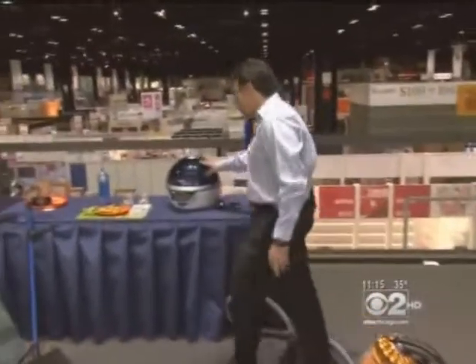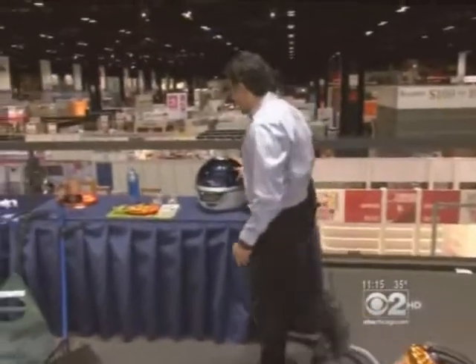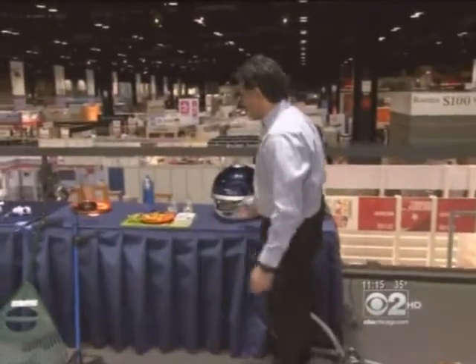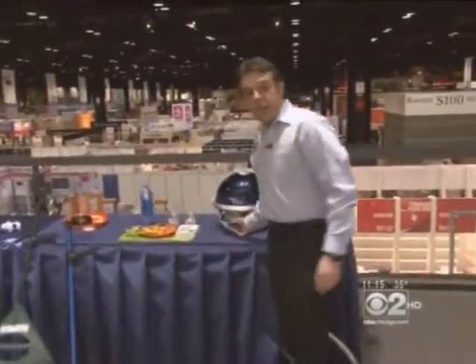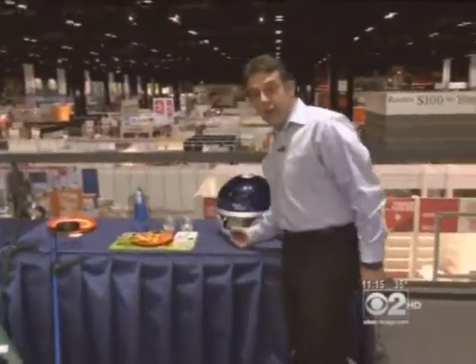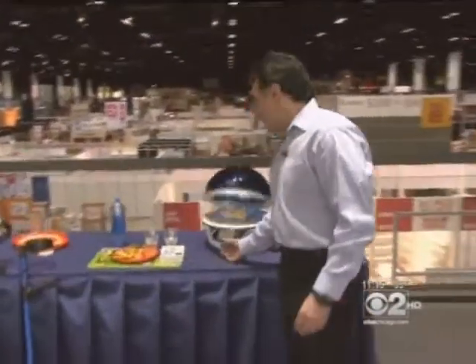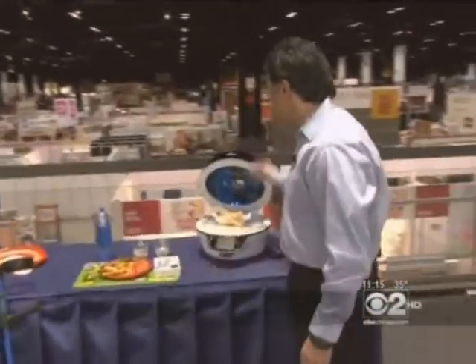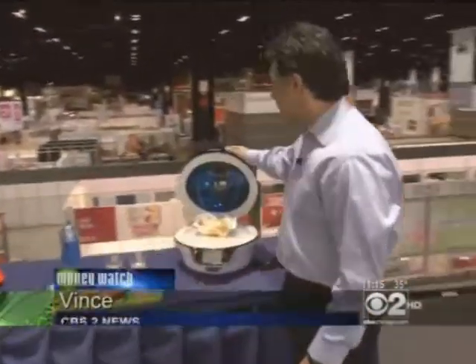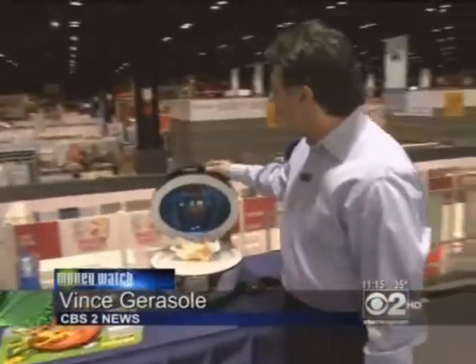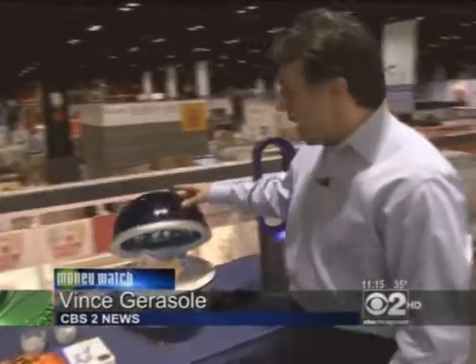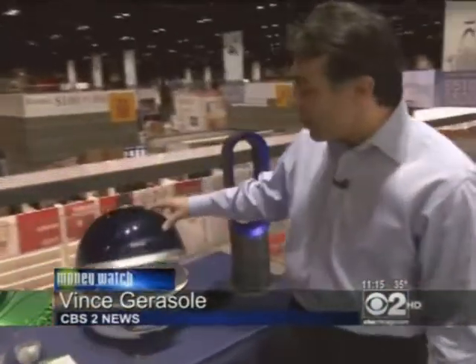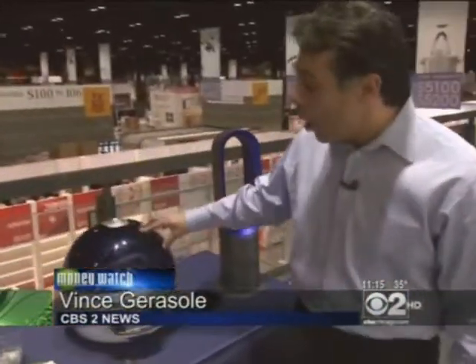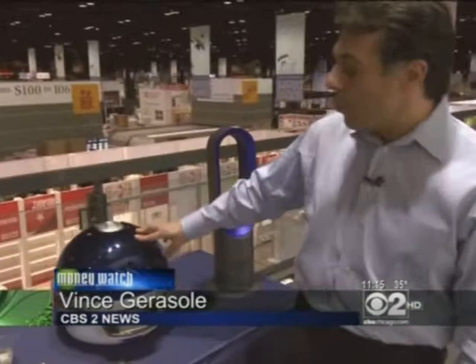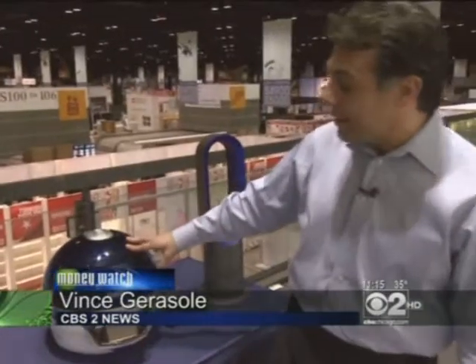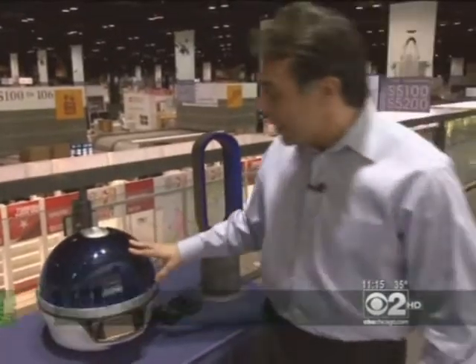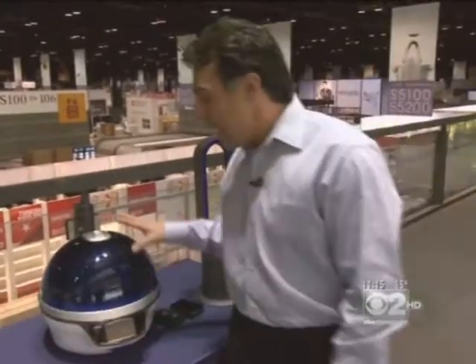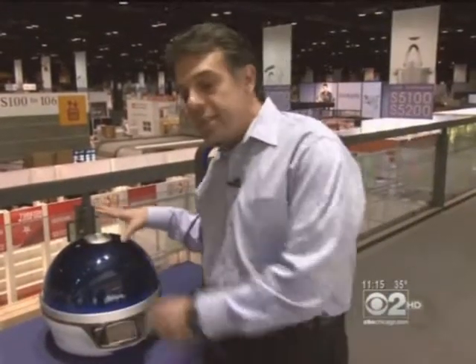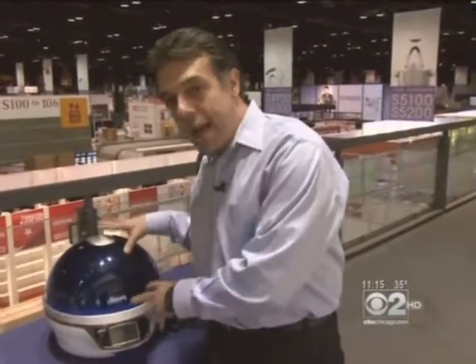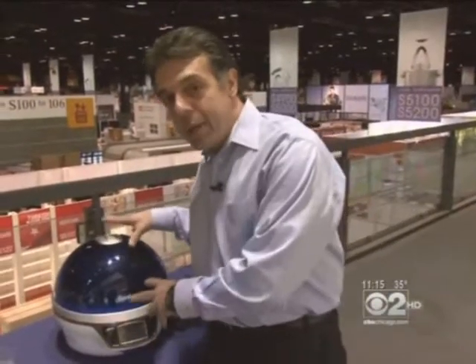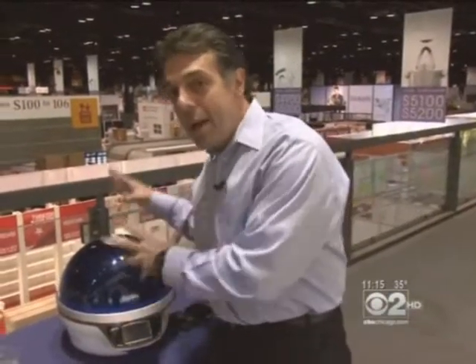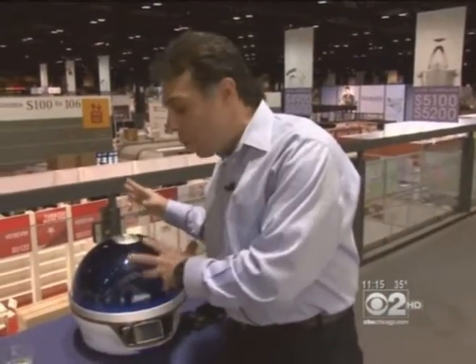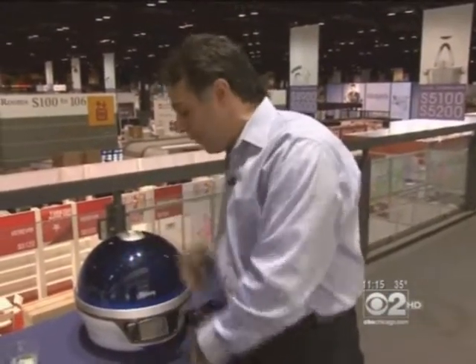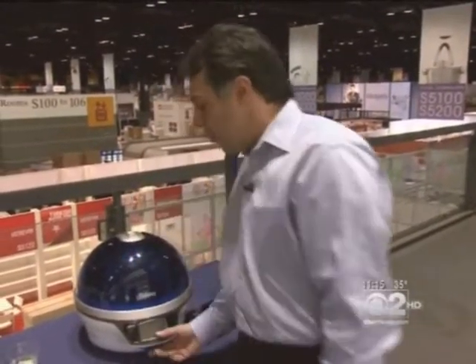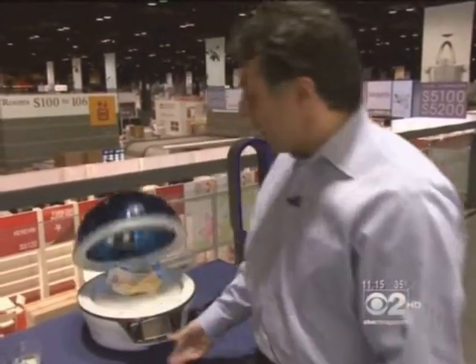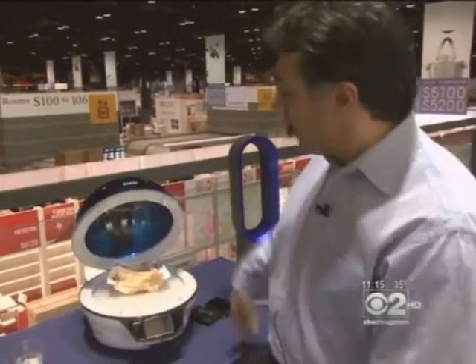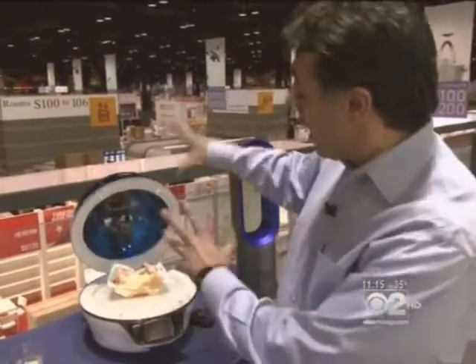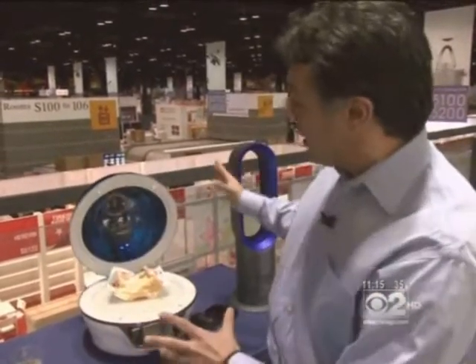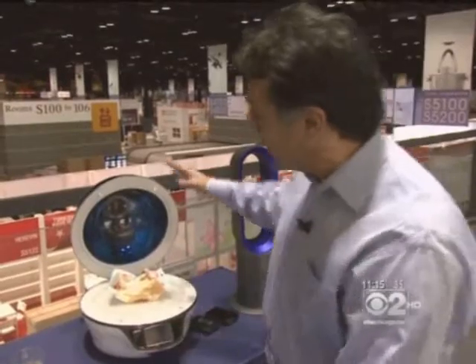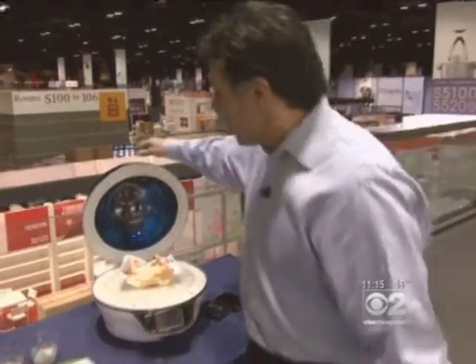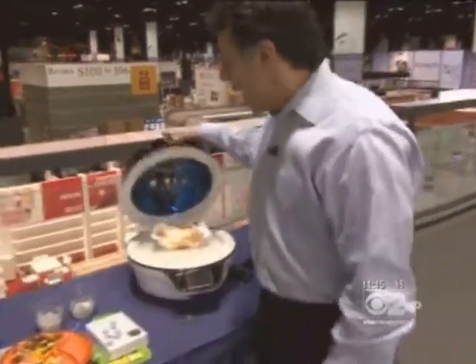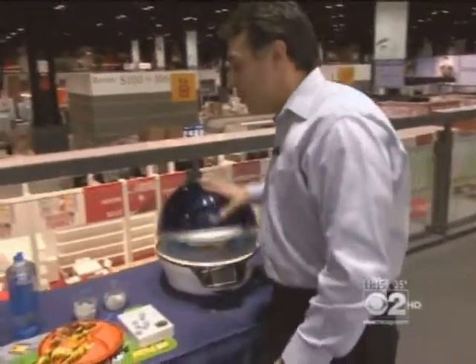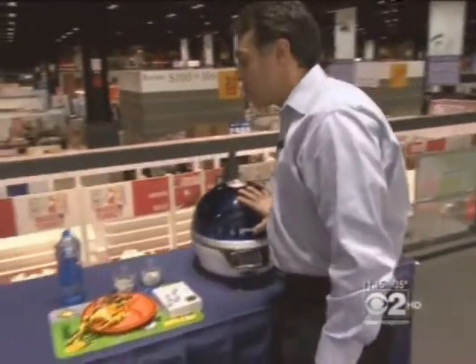This might look like your mother's hairdryer from the 1960s, but it's actually the Wovo by Gallons, and it's designed to be a microwave with that kind of high-tech look that you can have in your kitchen.